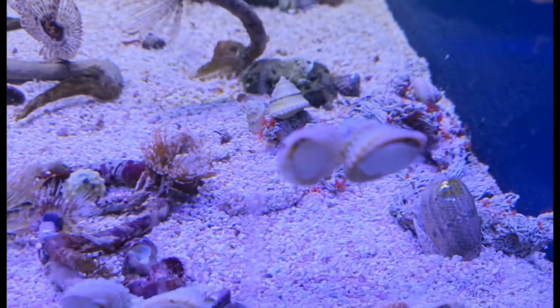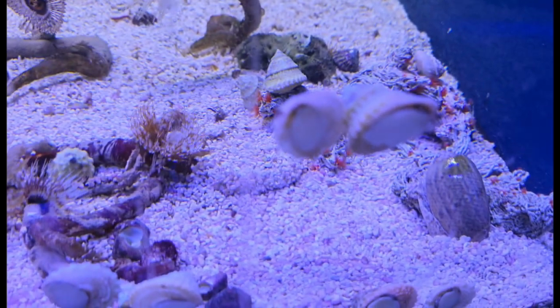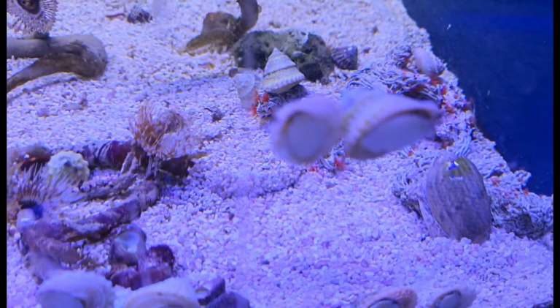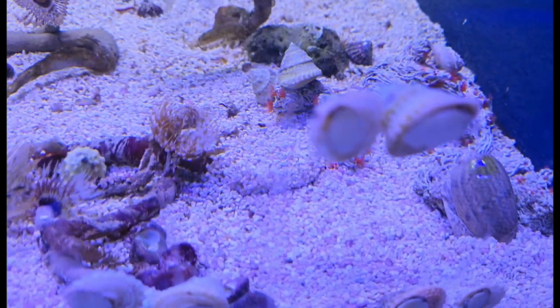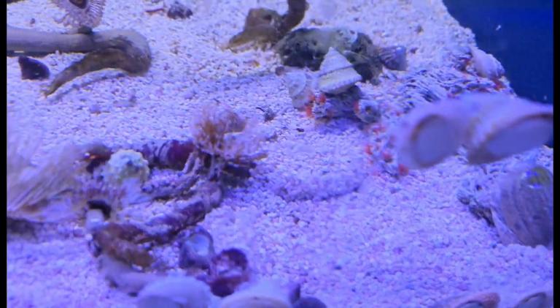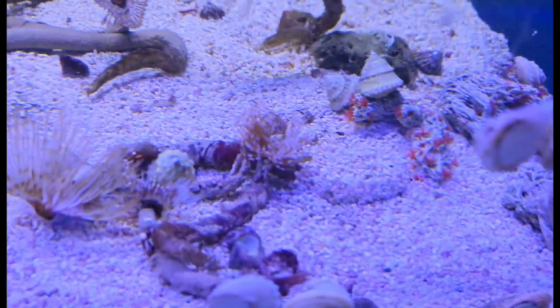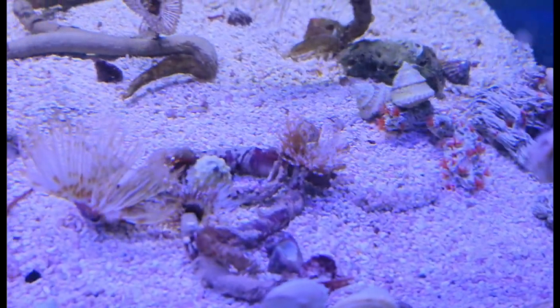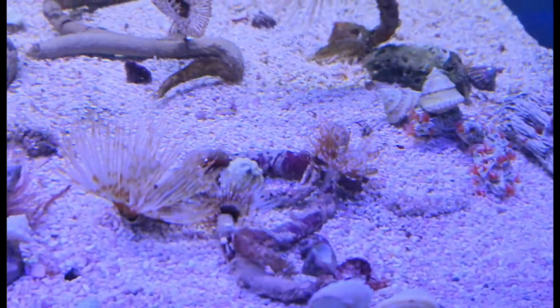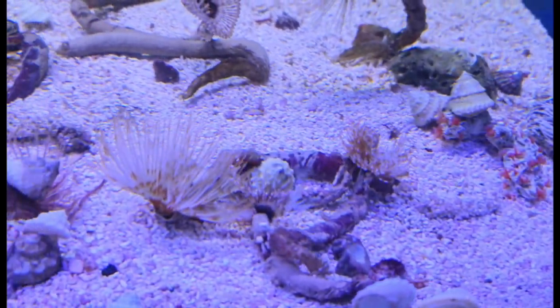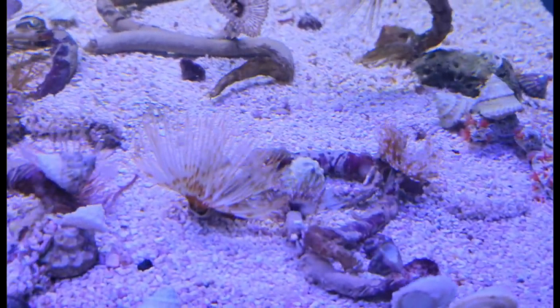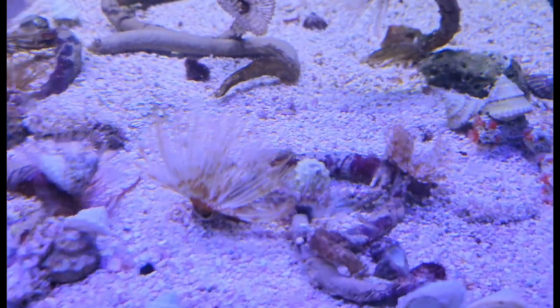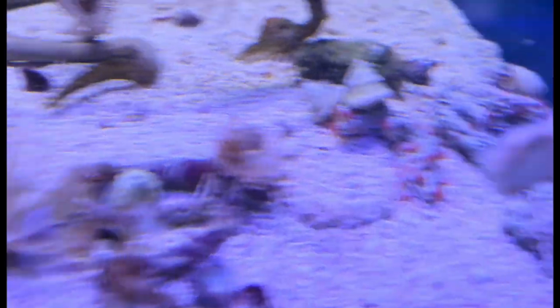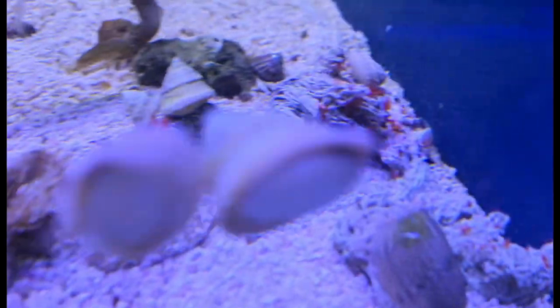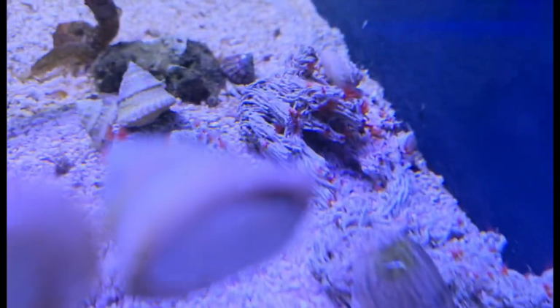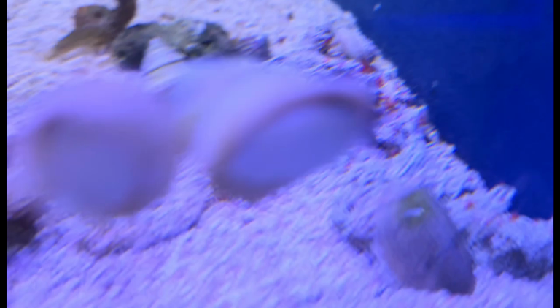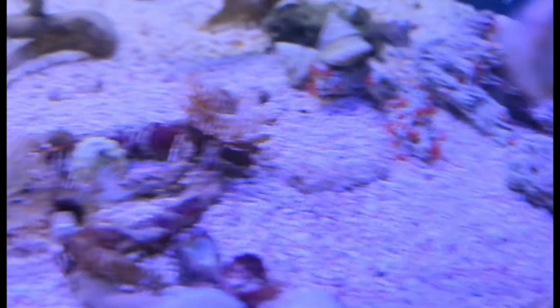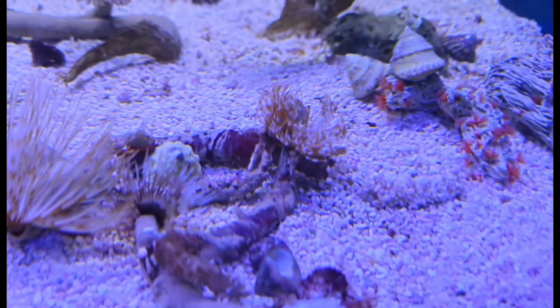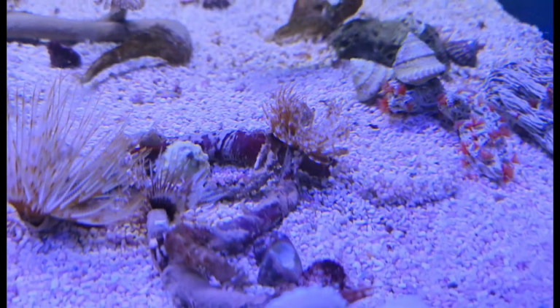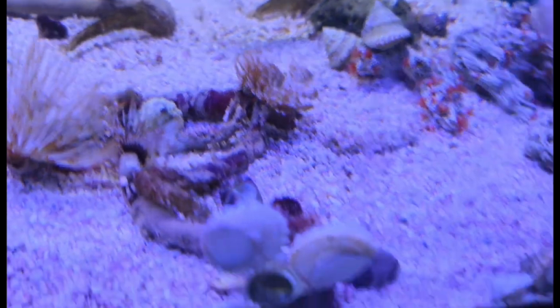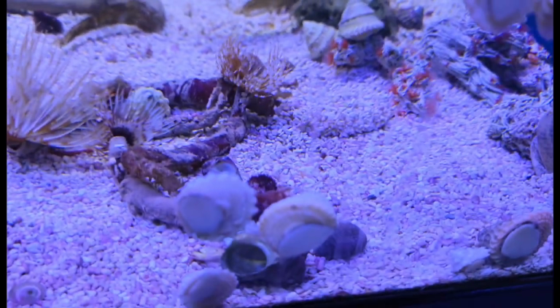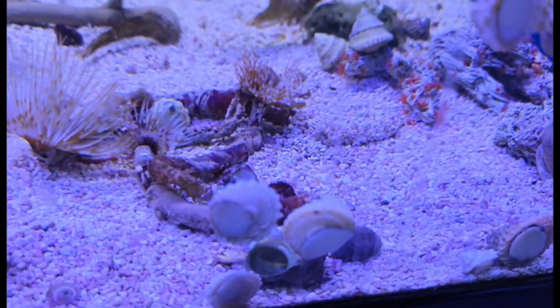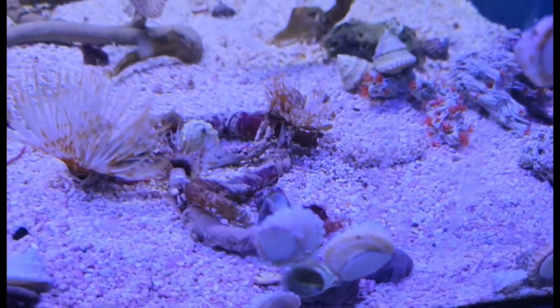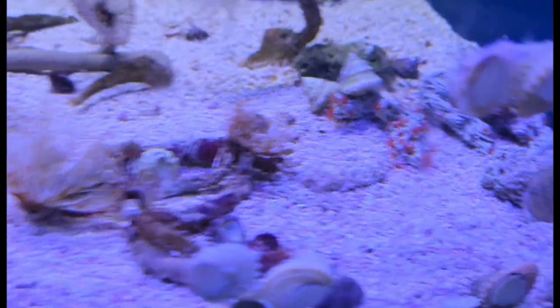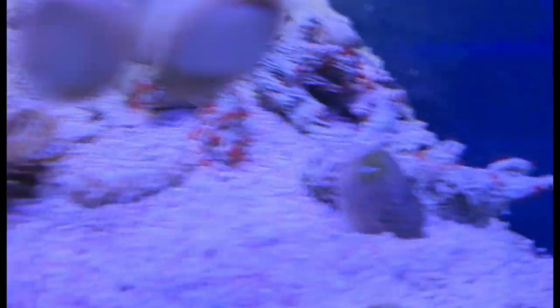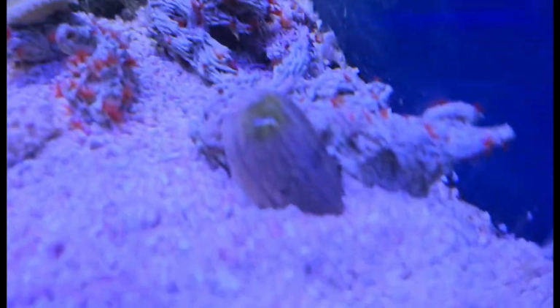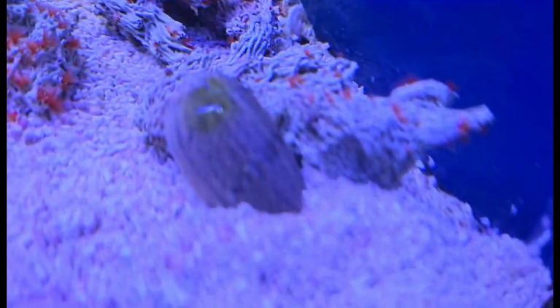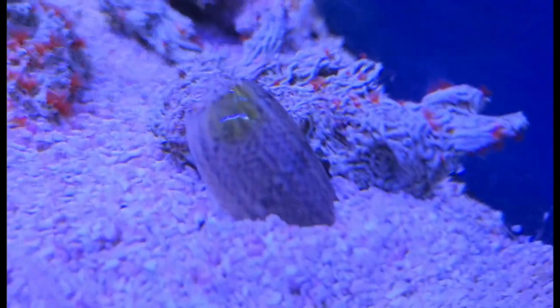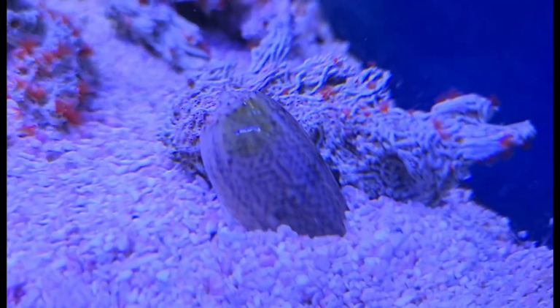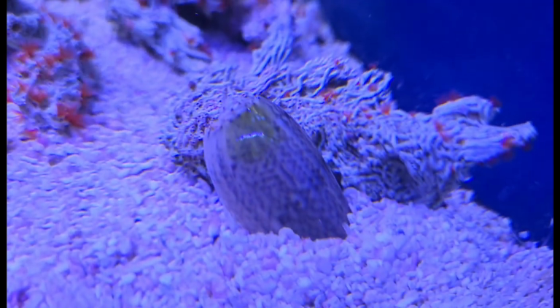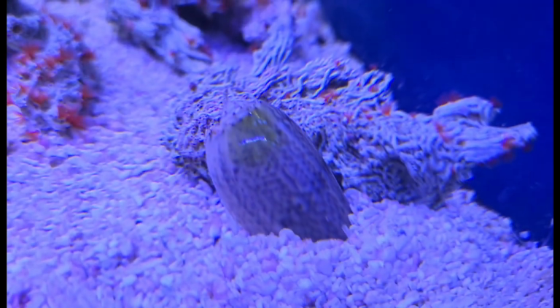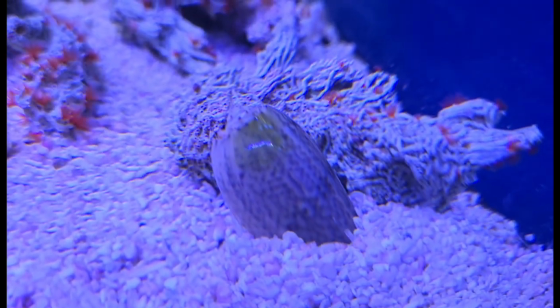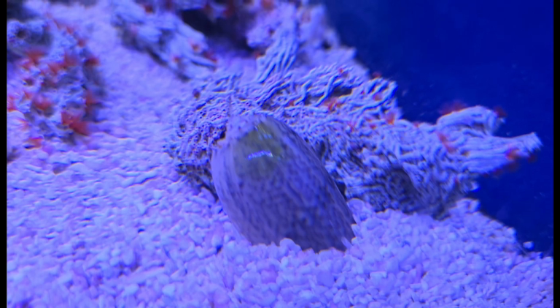We have an absolutely gorgeous banded pipefish in right now — really cool species. Pipefish are closely related to seahorses and should pretty much be treated the same, but otherwise a beautiful and interesting species to look at. Absolutely love them. Hanging out with them is a handful of adorable little Bangai cardinals and a bunch of gorgeous feather dusters — both colonies and individuals — and some really nice big olive nassarius snails.